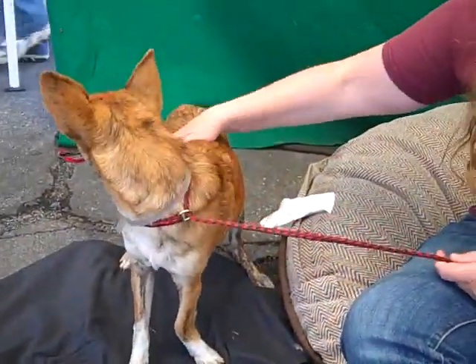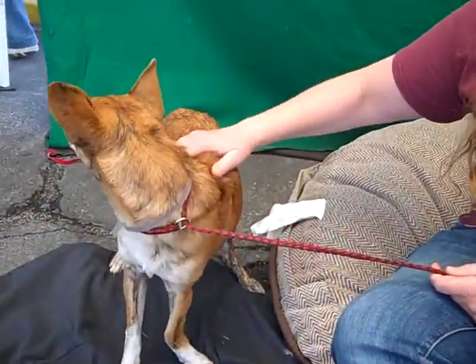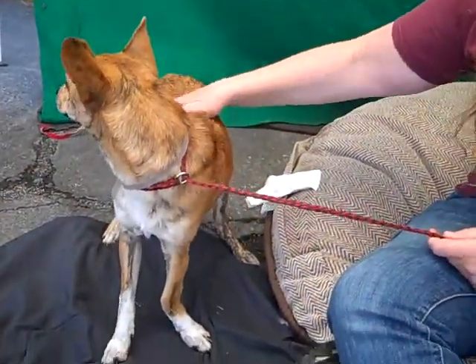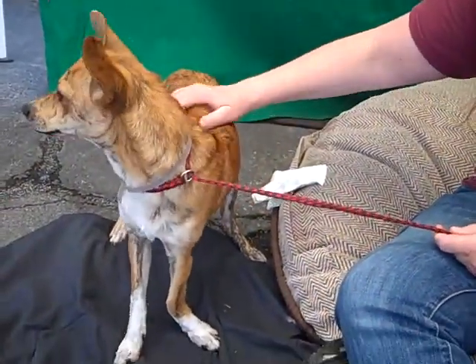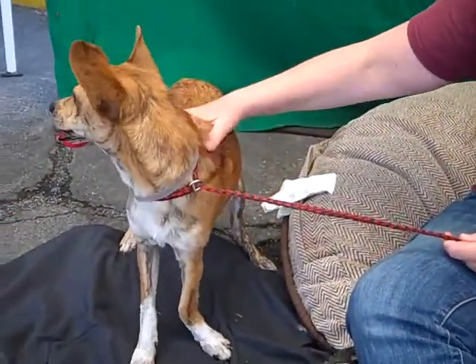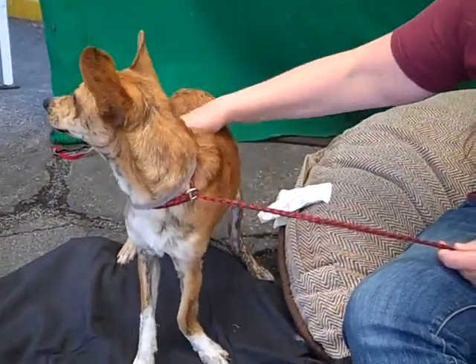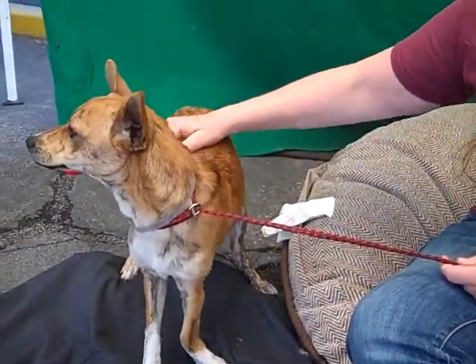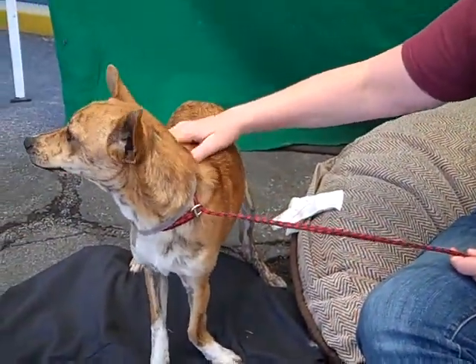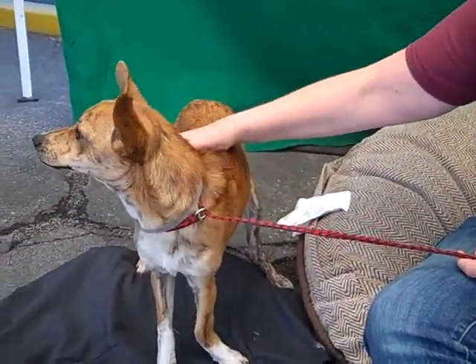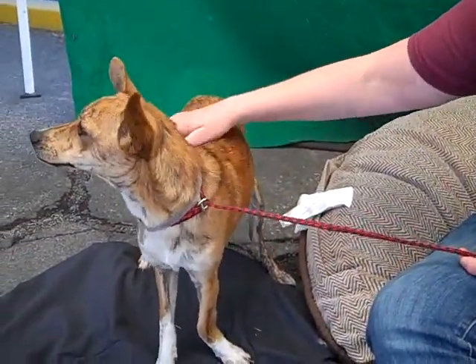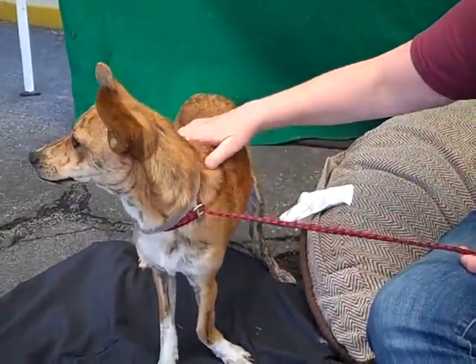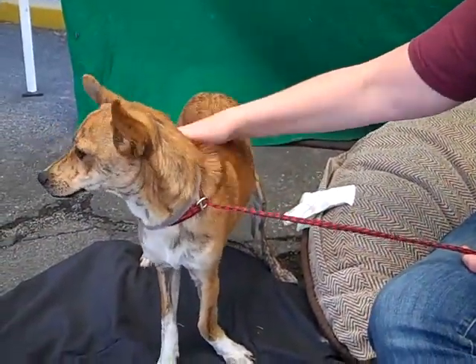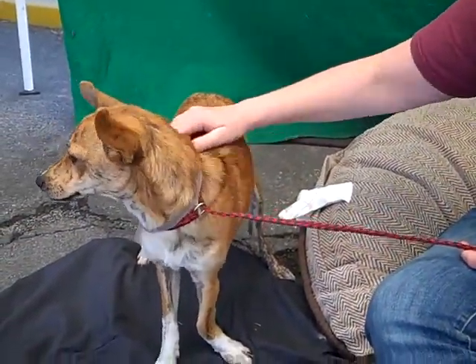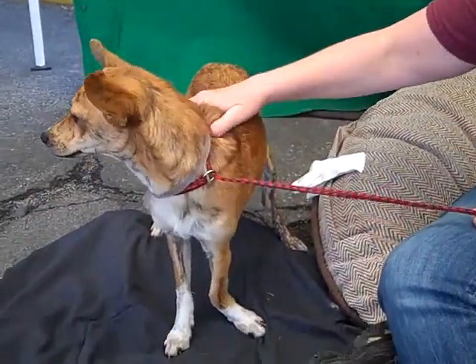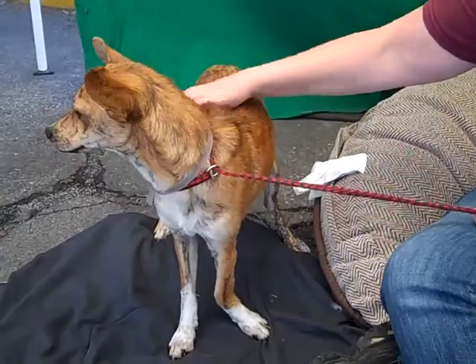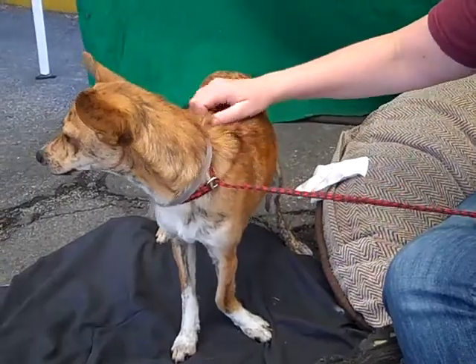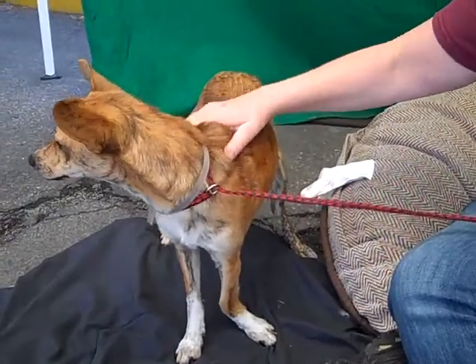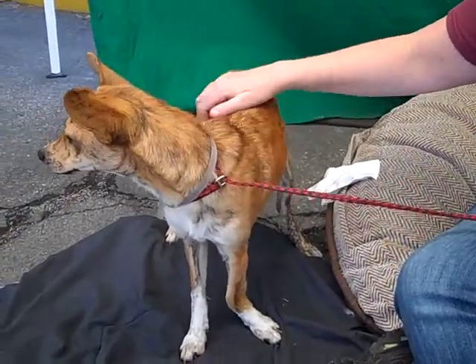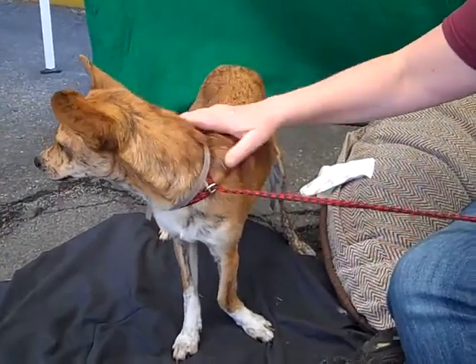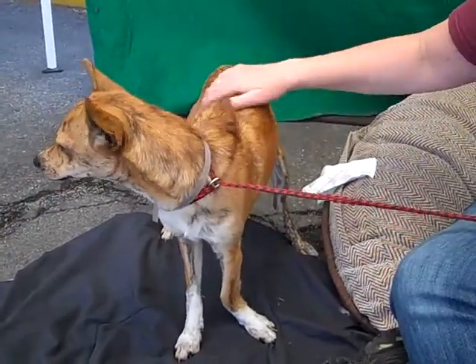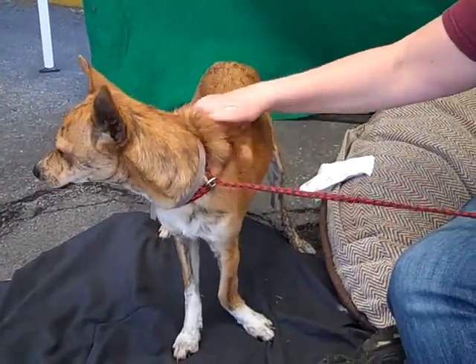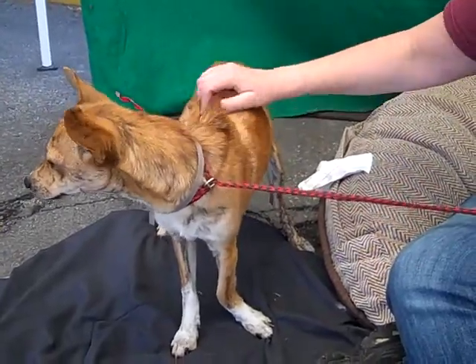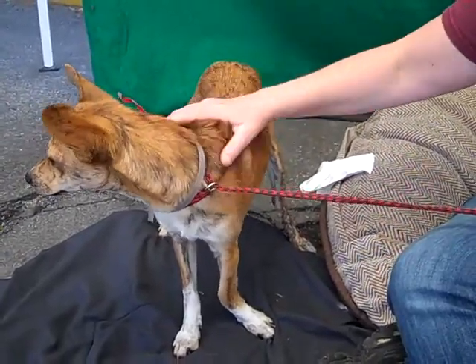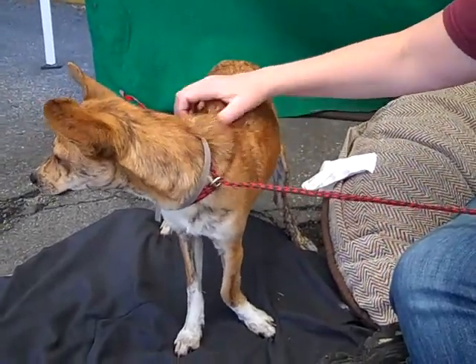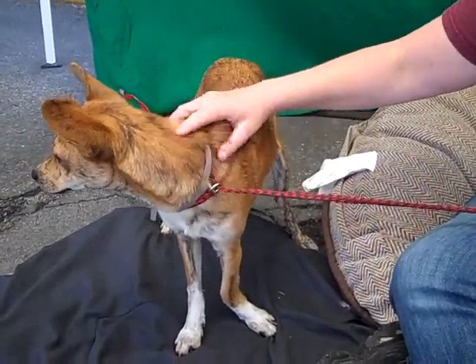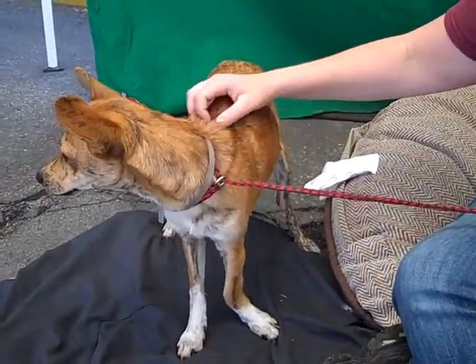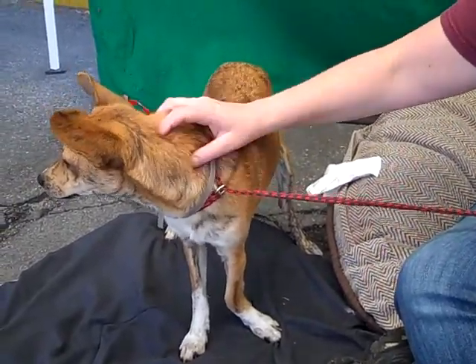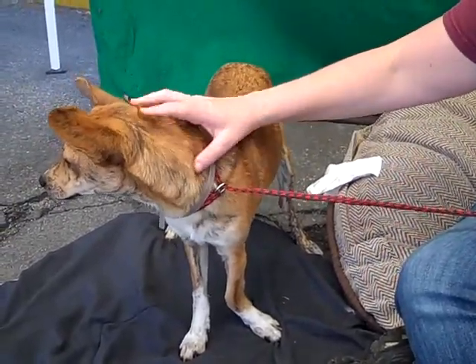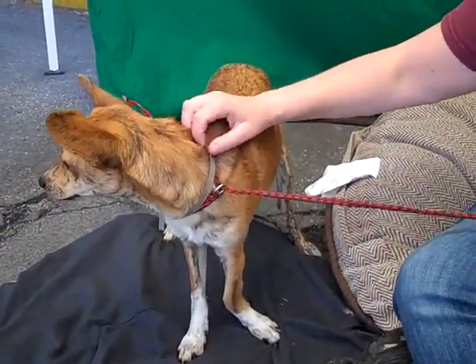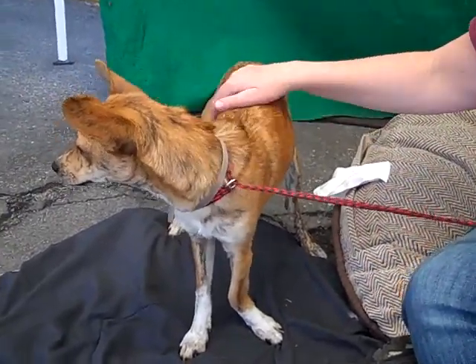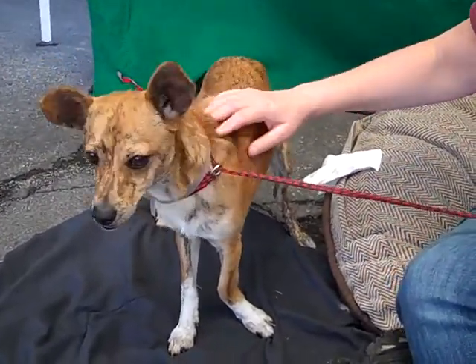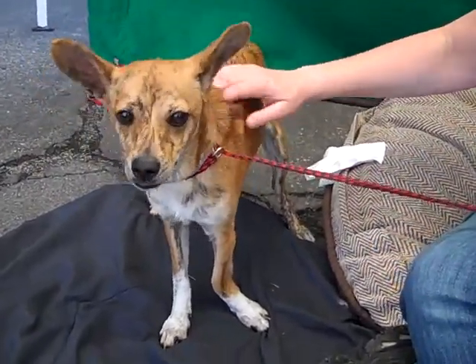But you can see there he's curious. Anybody who comes along, he's very, very happy to see them. And we don't know how he is with other dogs — he does not have a crate mate yet.